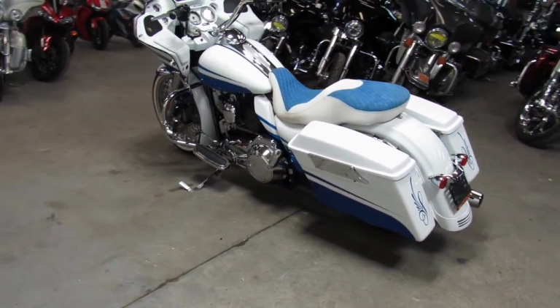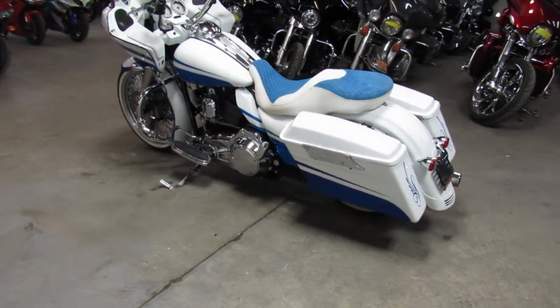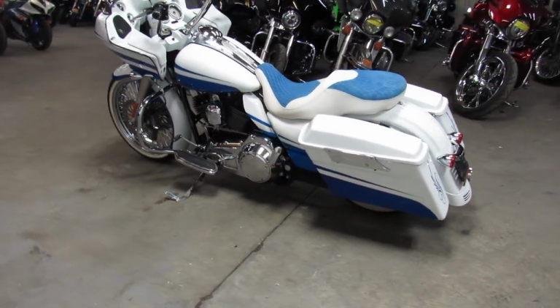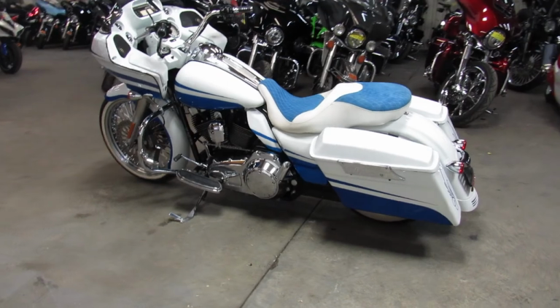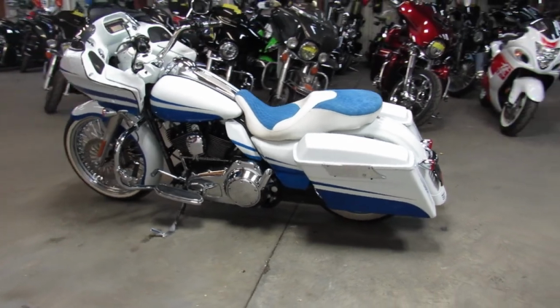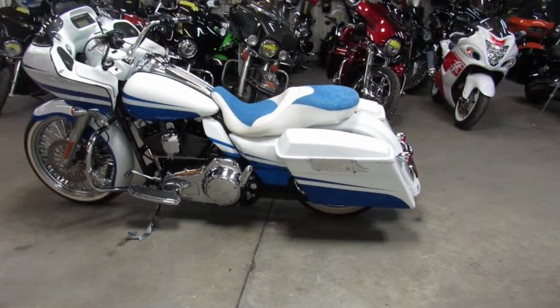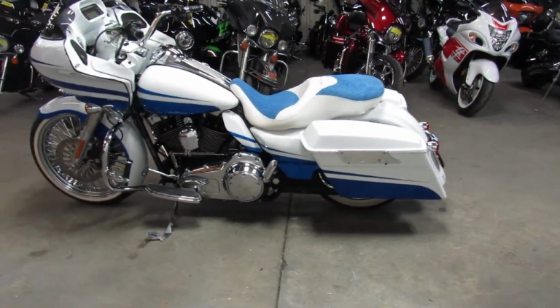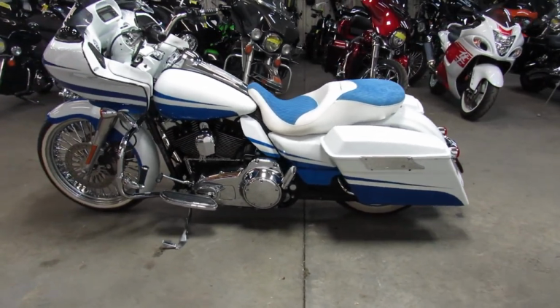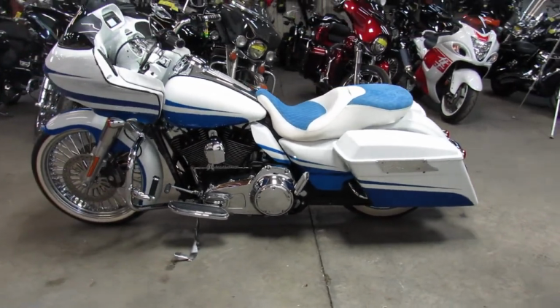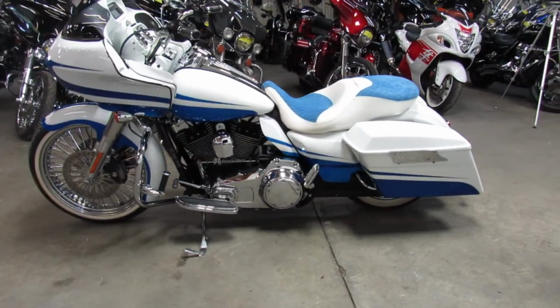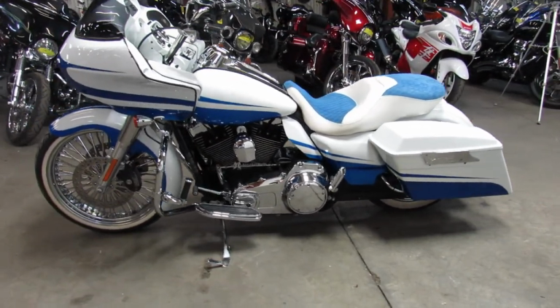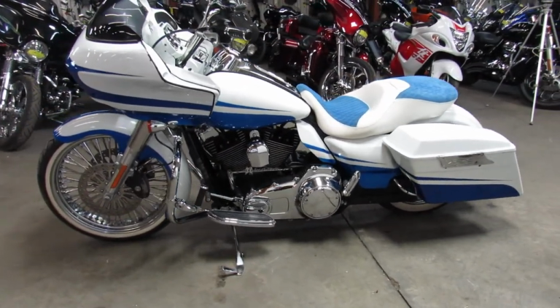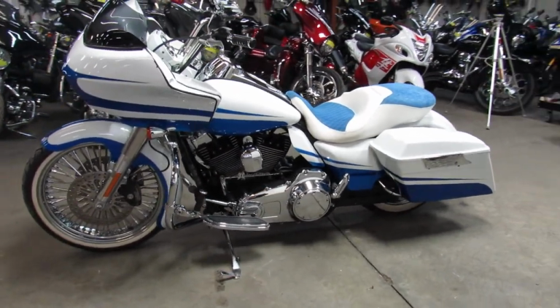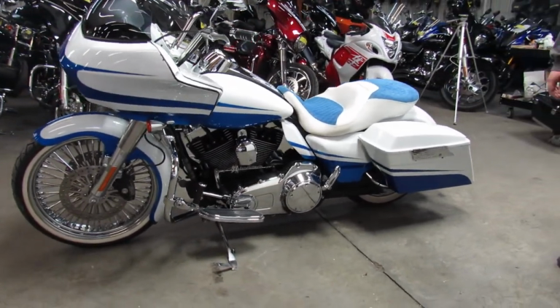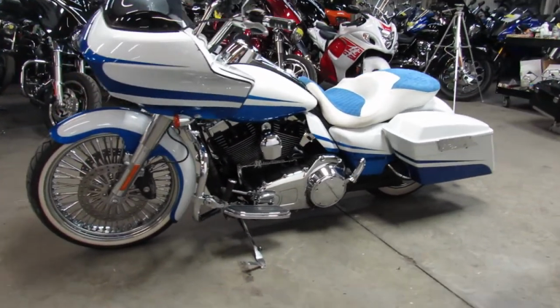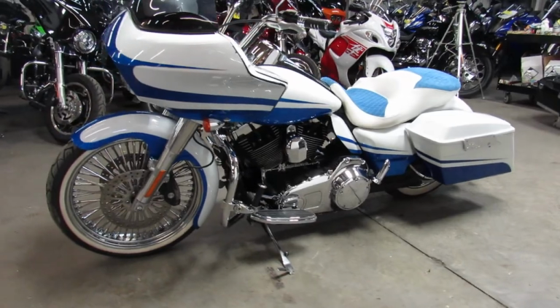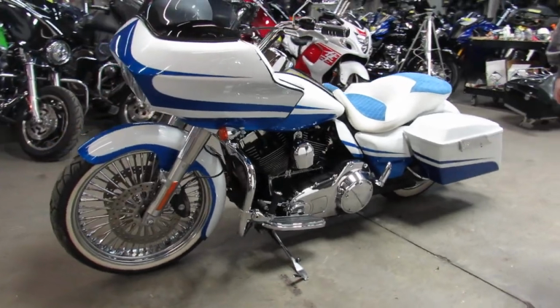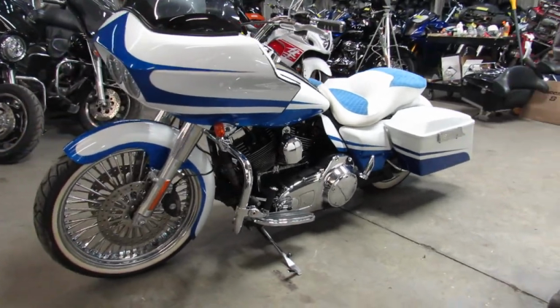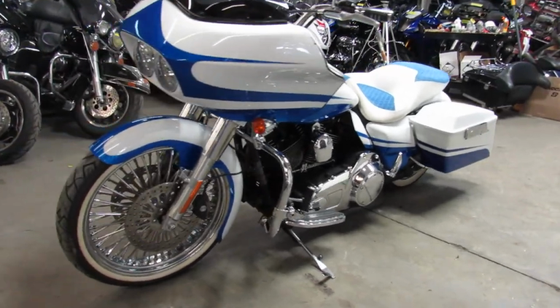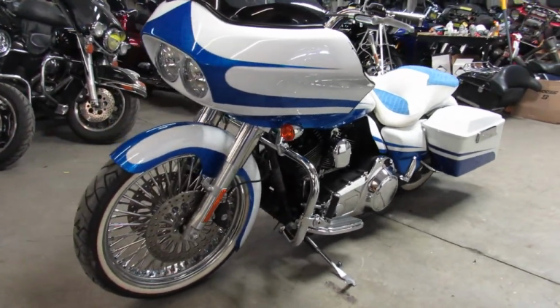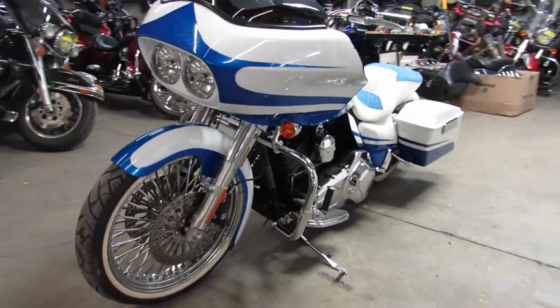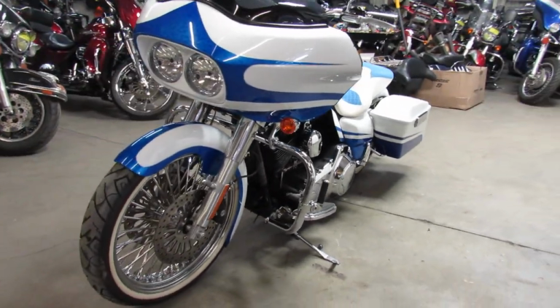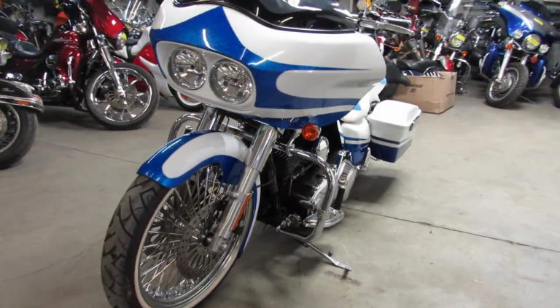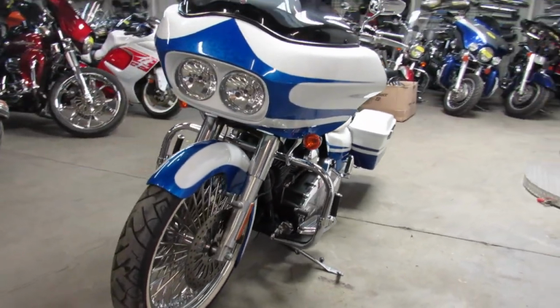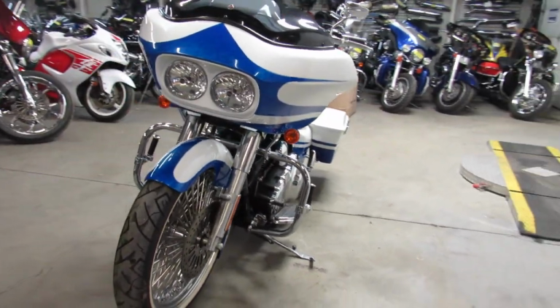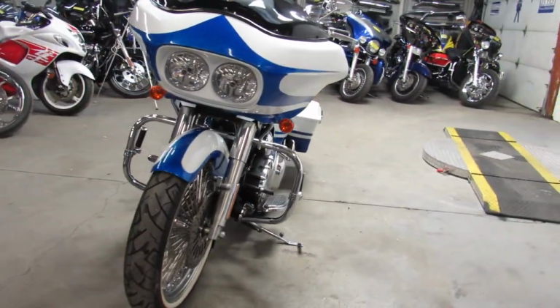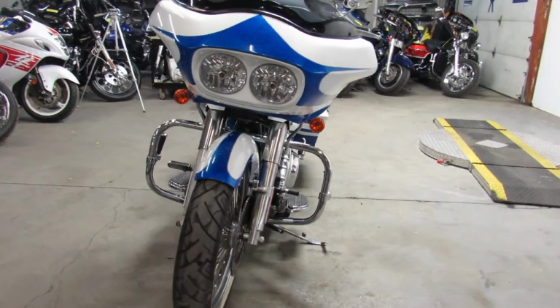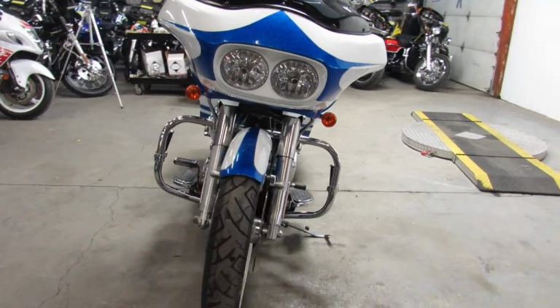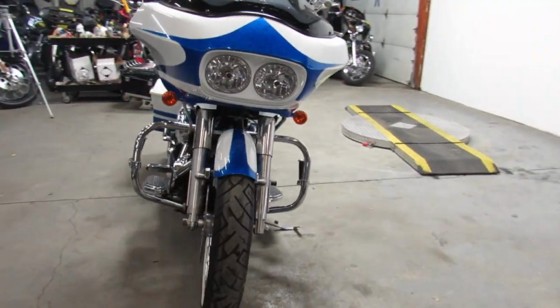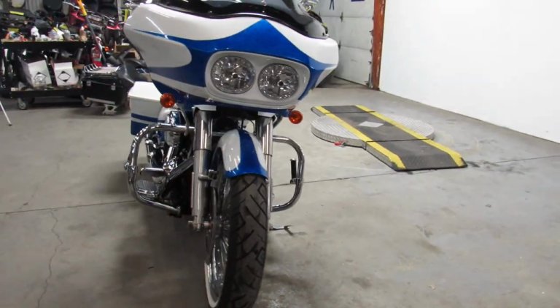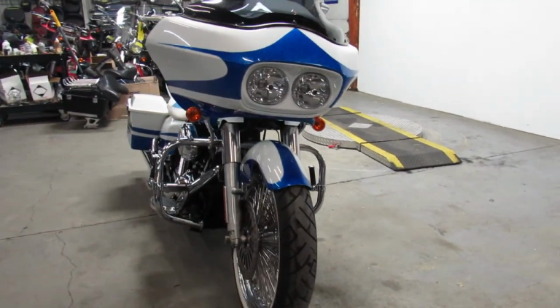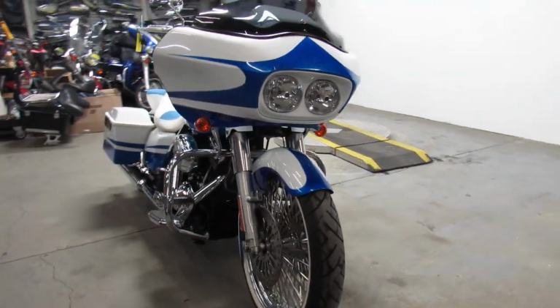Got that 21 inch fast spoke chrome wheel, custom paint done right, wrap around custom front fender, custom seat, tons of chrome. This thing is going to turn heads everywhere you go — they're over 30 grand into this build.